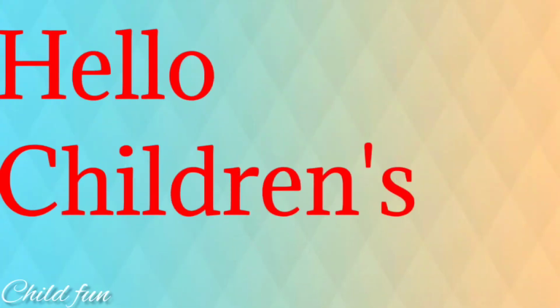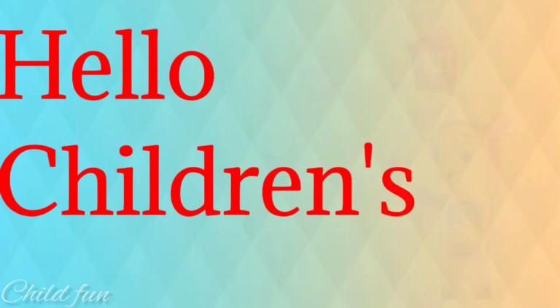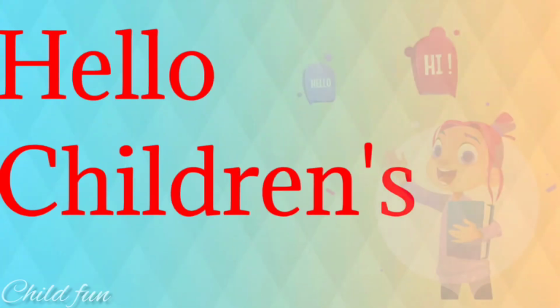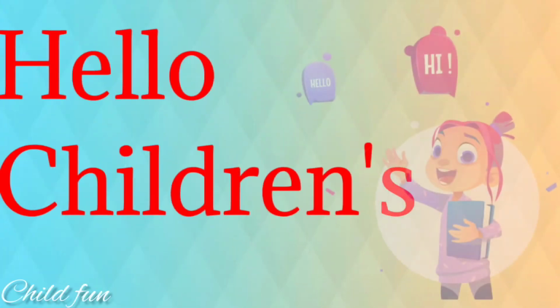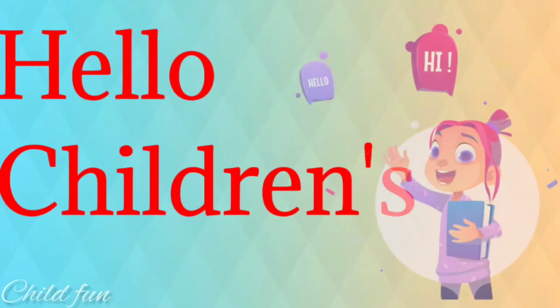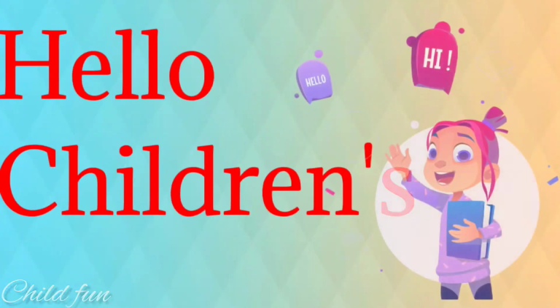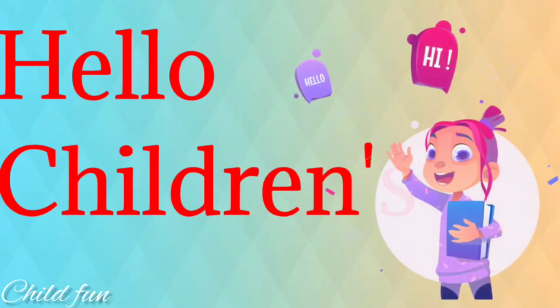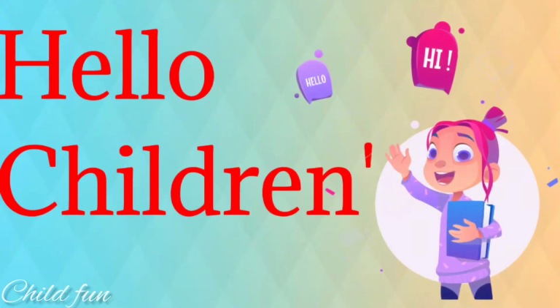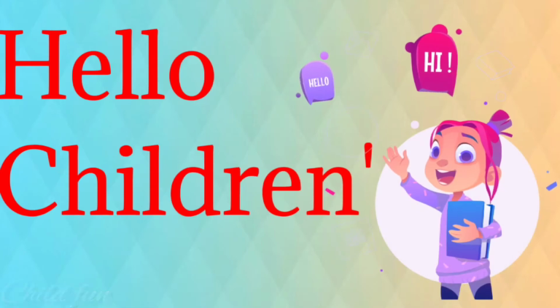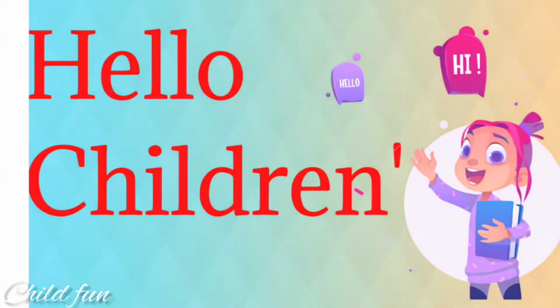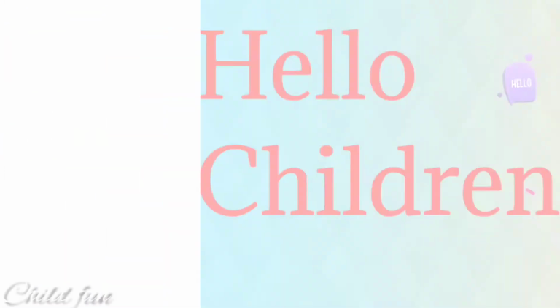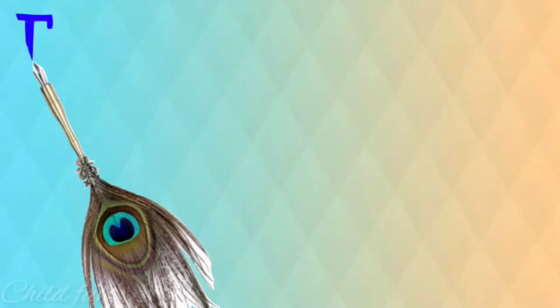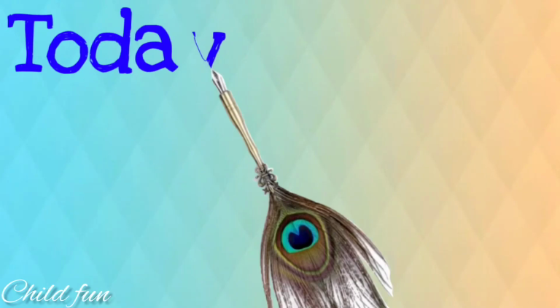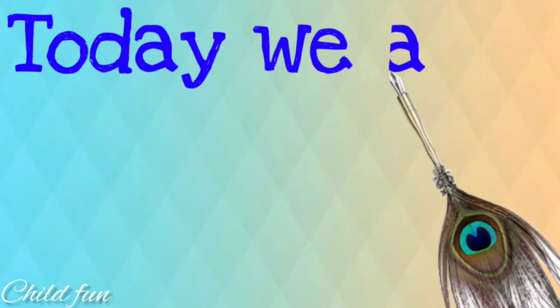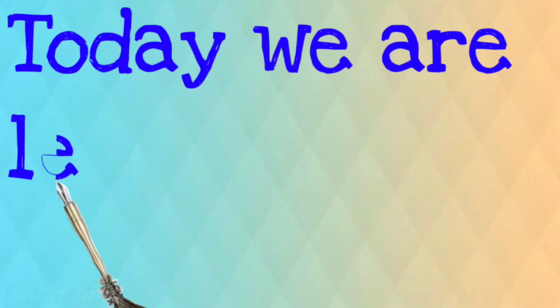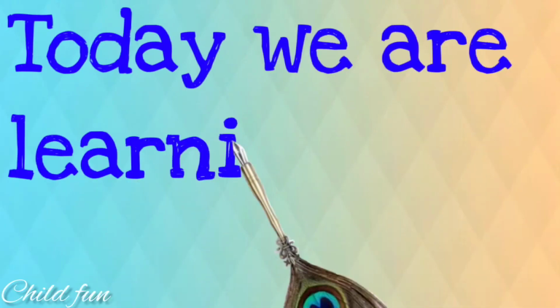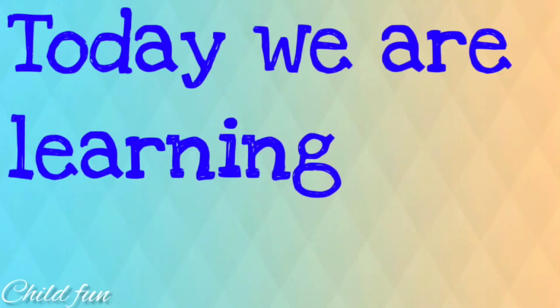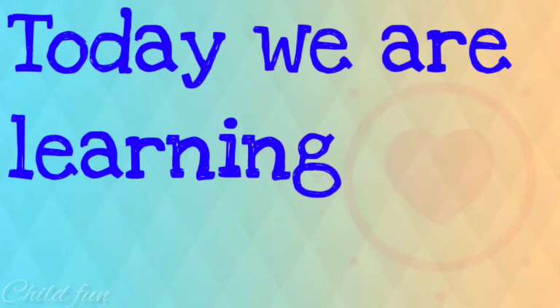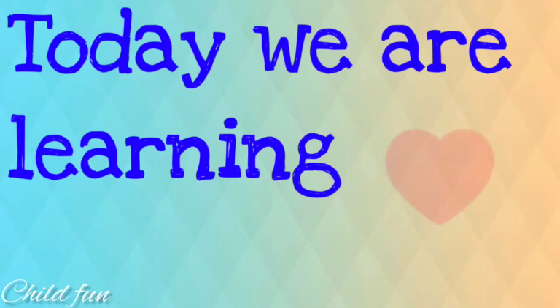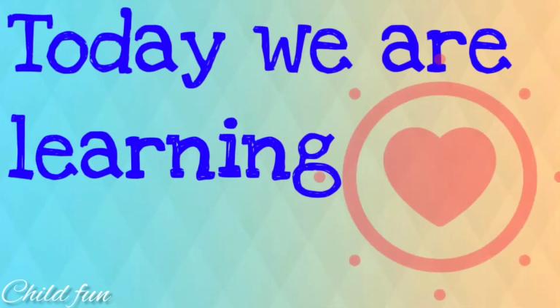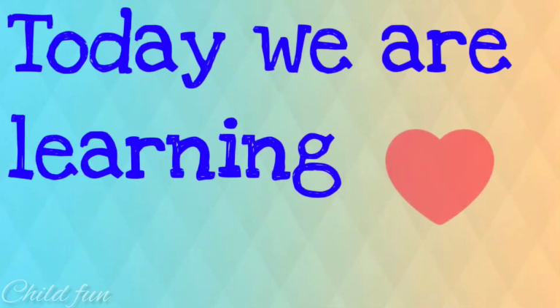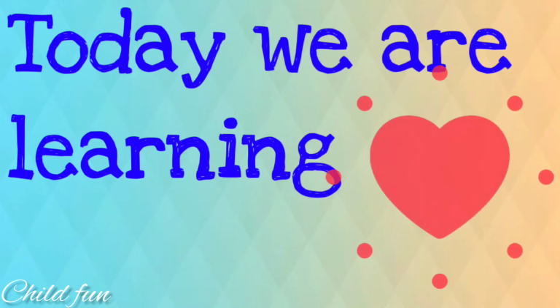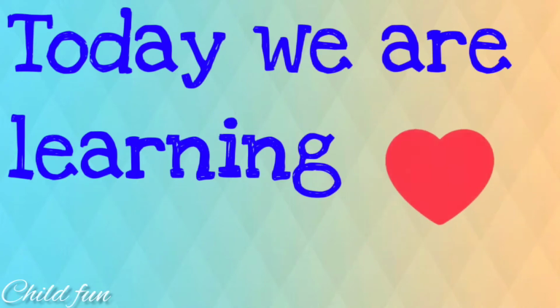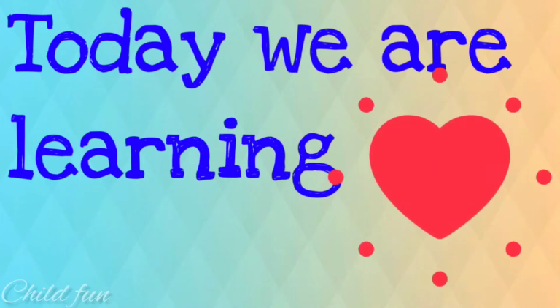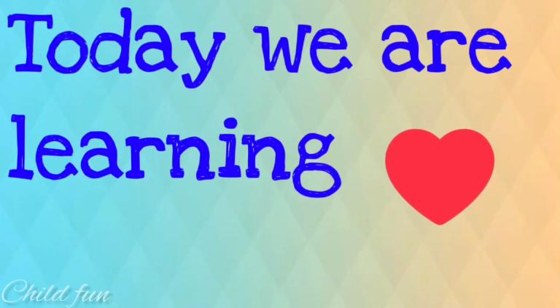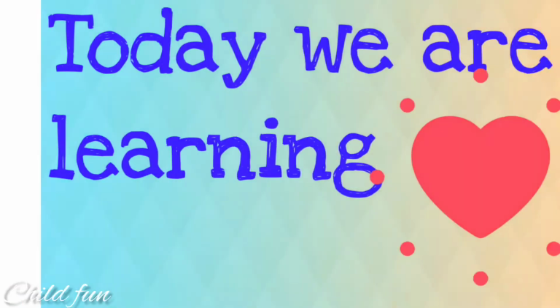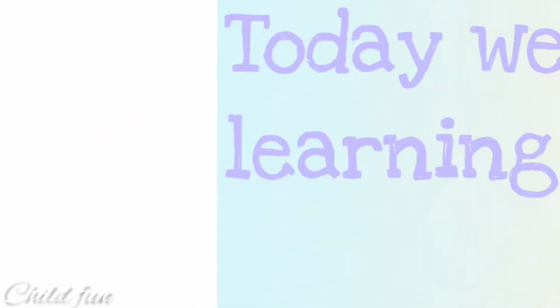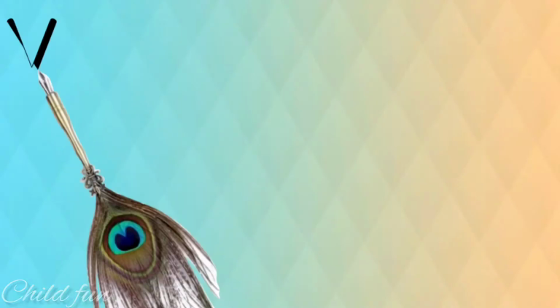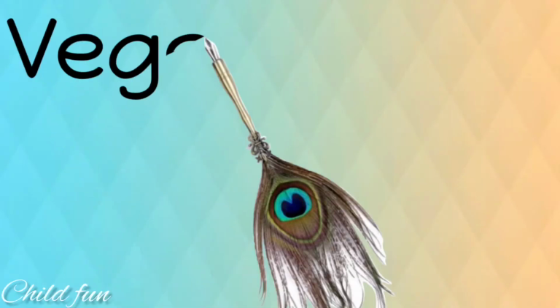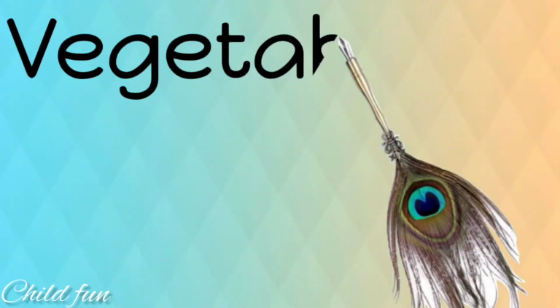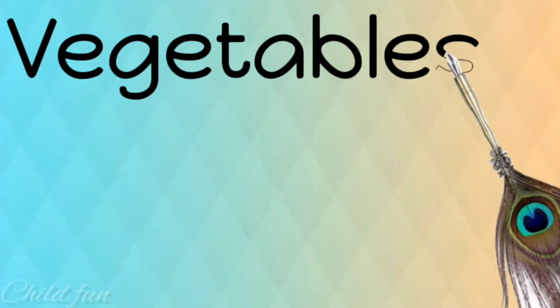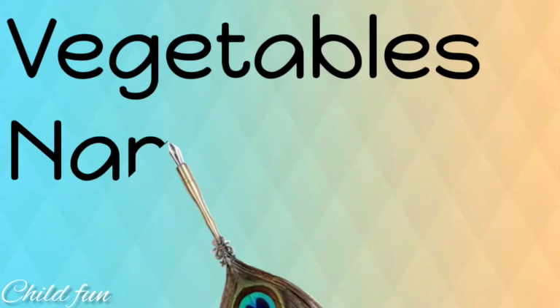Hi children. Come on. Let's learn vegetables with vegetable finger family. Here we go.